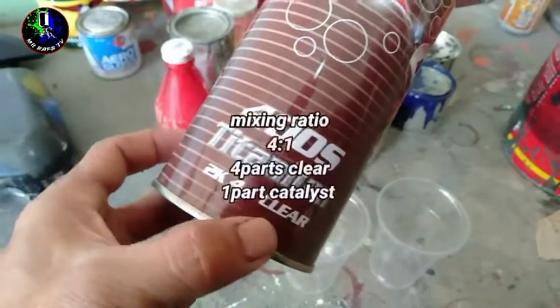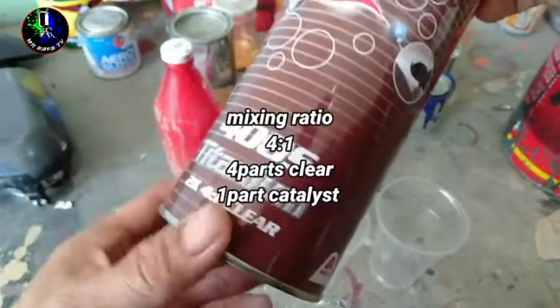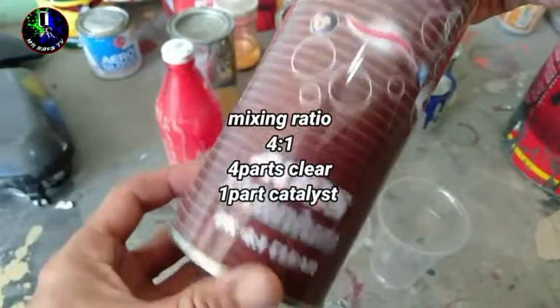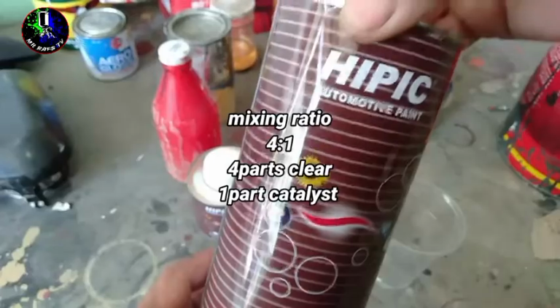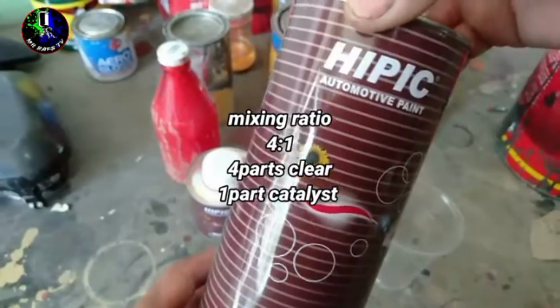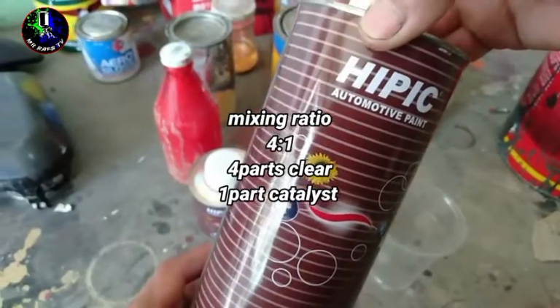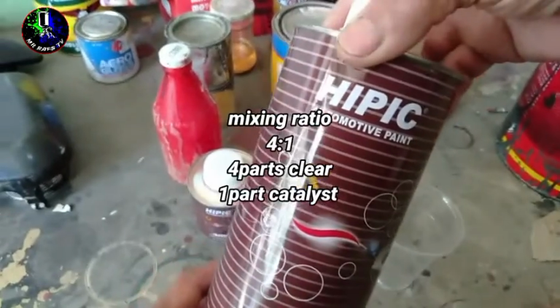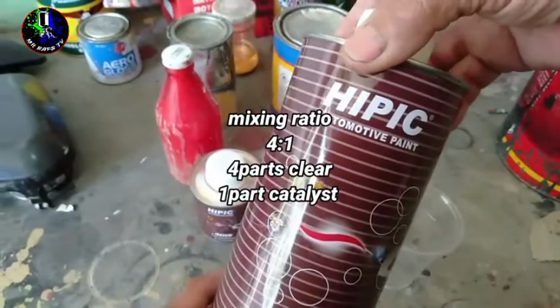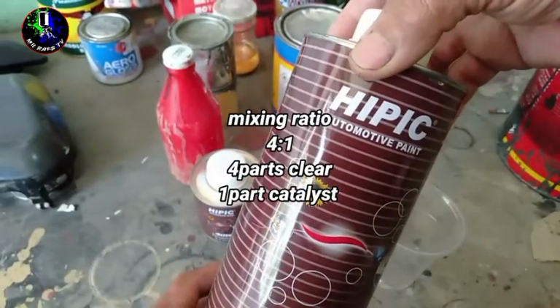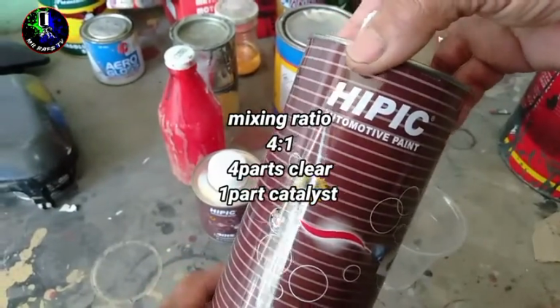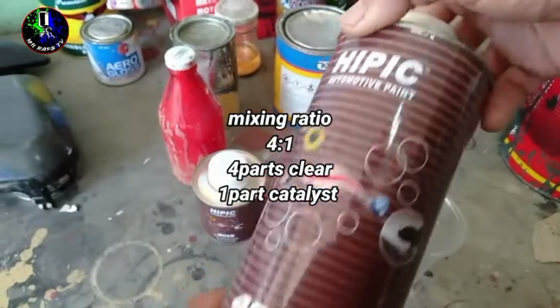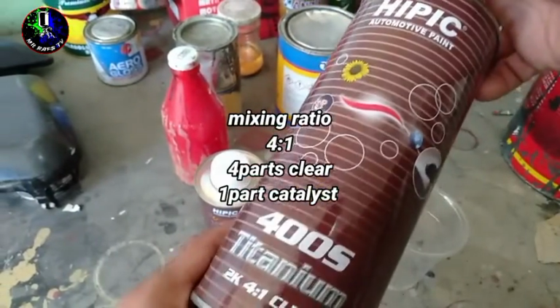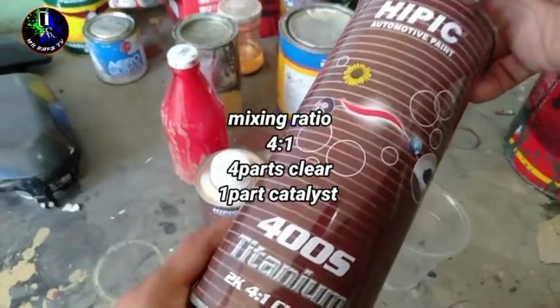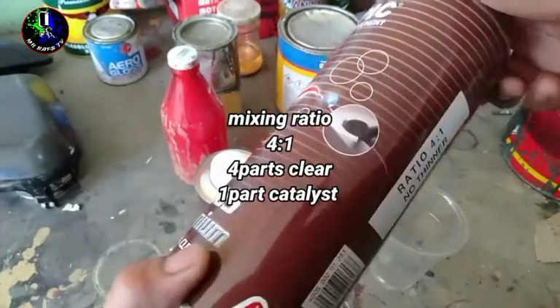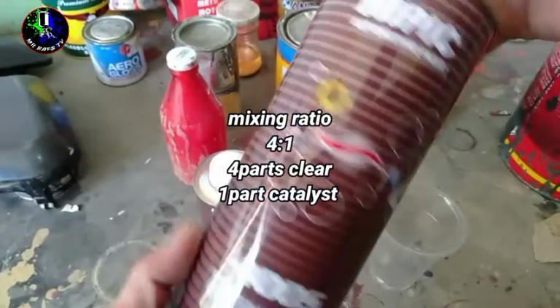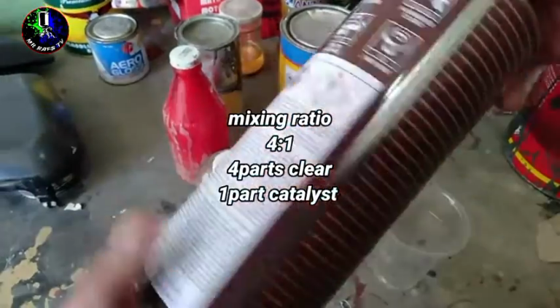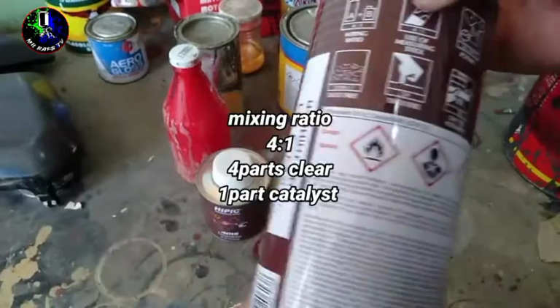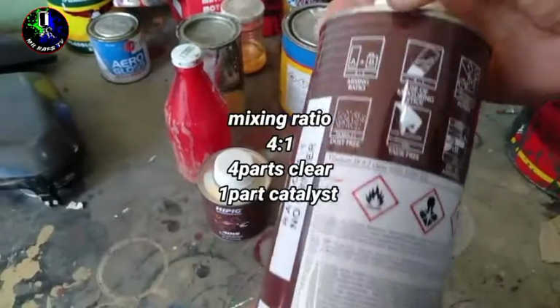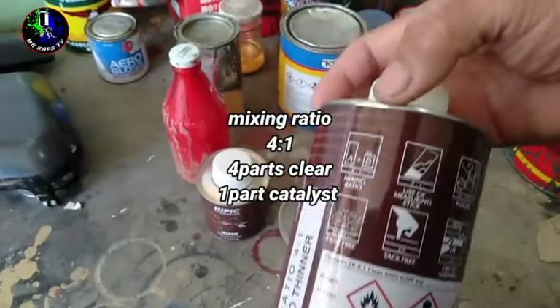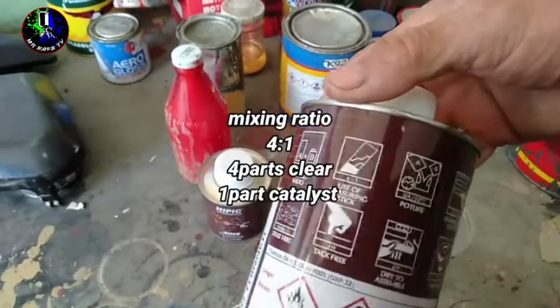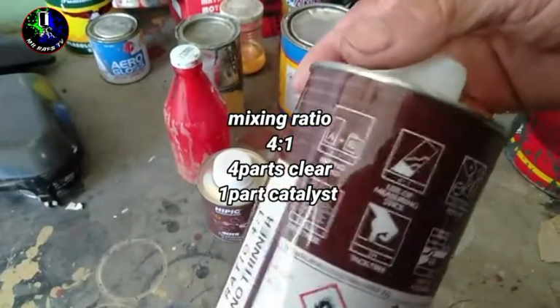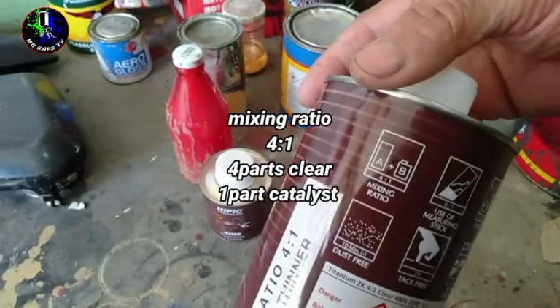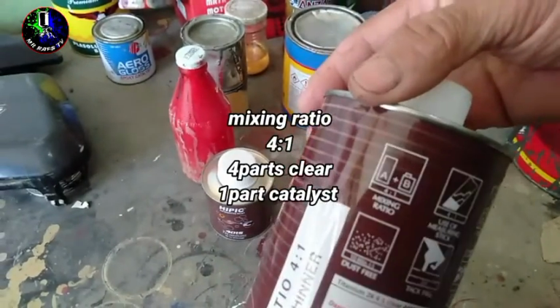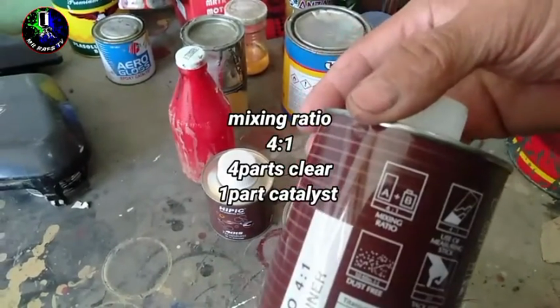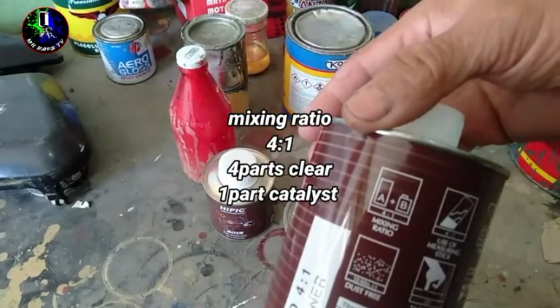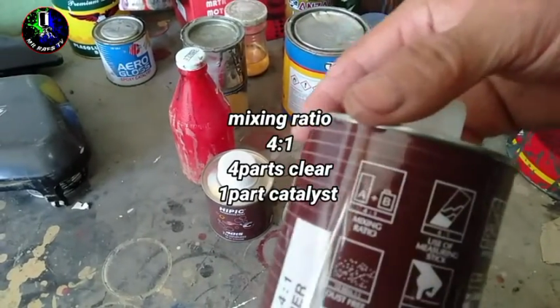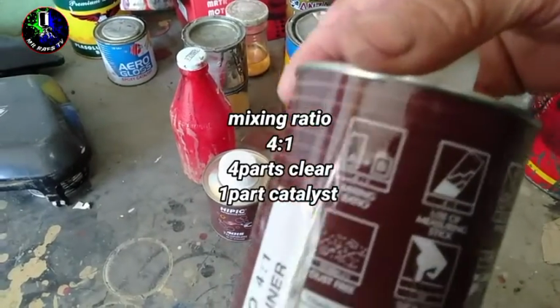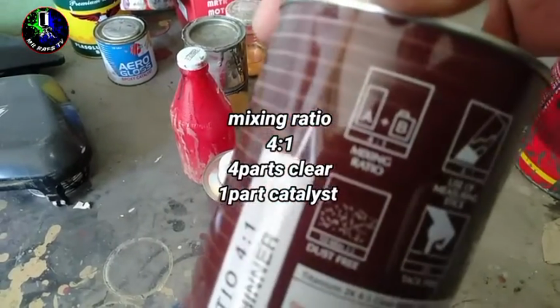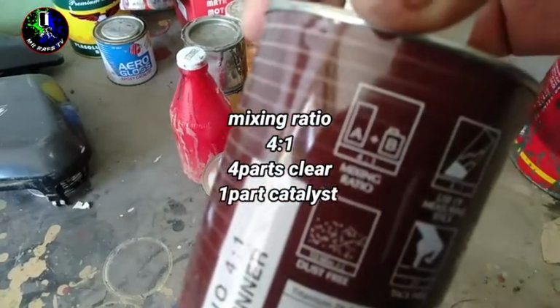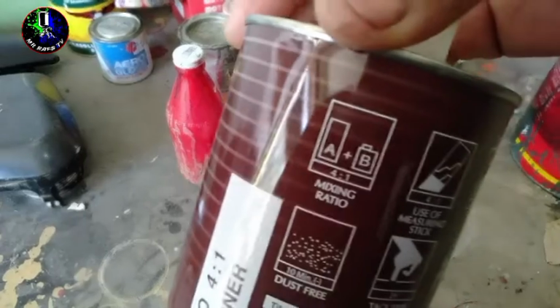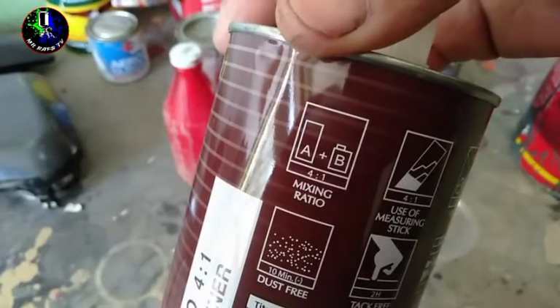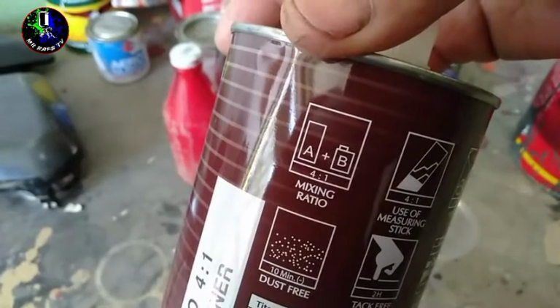Bali, ang ibig sabihin yan is 4 parts nitong hipik na base clear. Pagkatapos, is 1 part ng kanyang catalyst. So, nakasaad naman yan dito sa likod. Kitang-kita naman yan kung paano yung direction, kung paano ito gamitin mga Repapips.